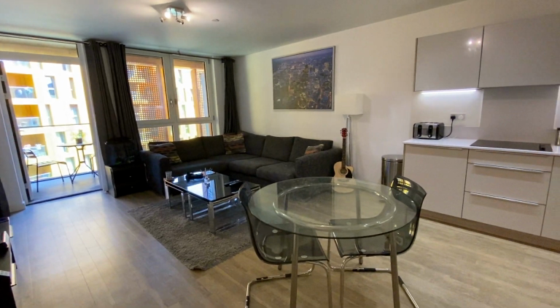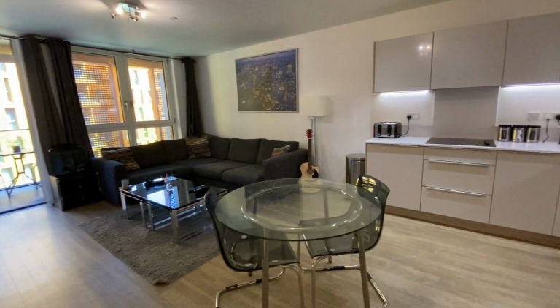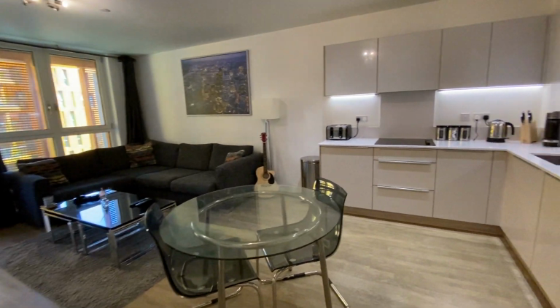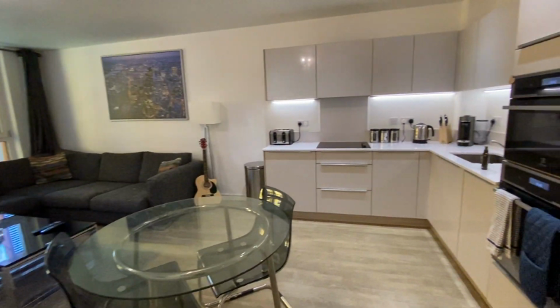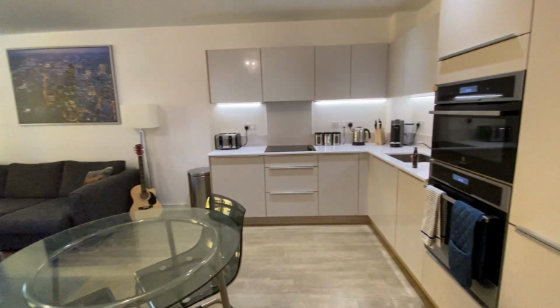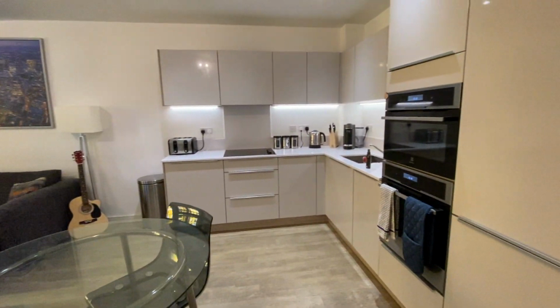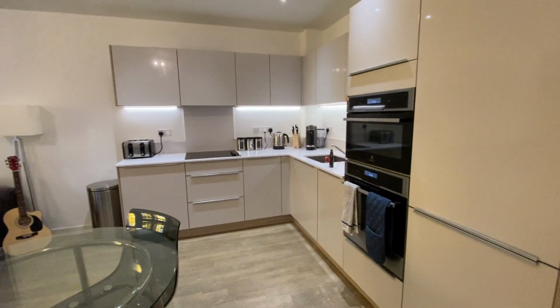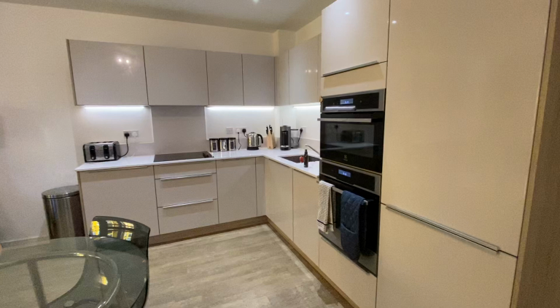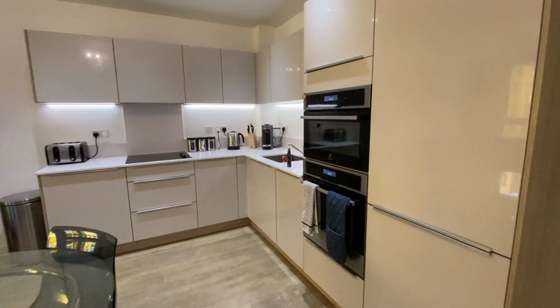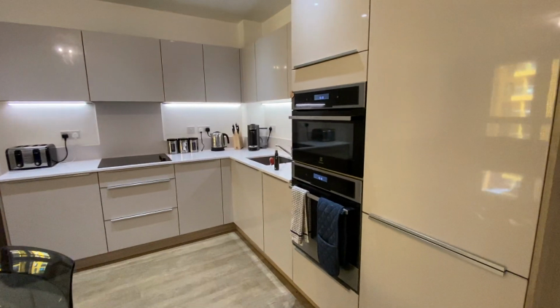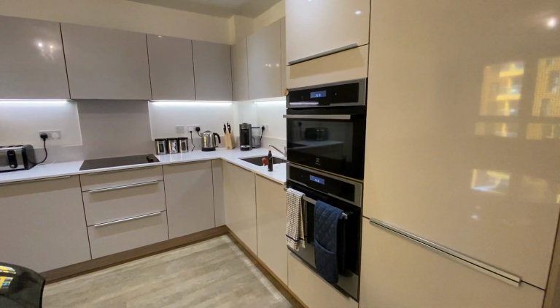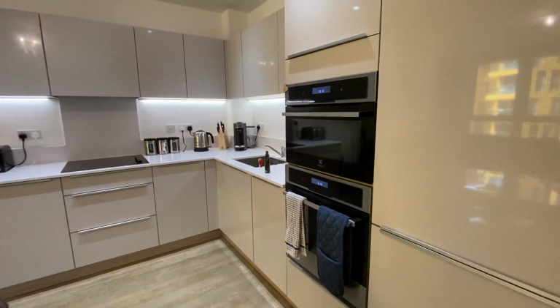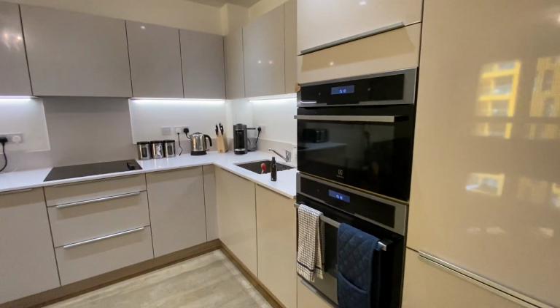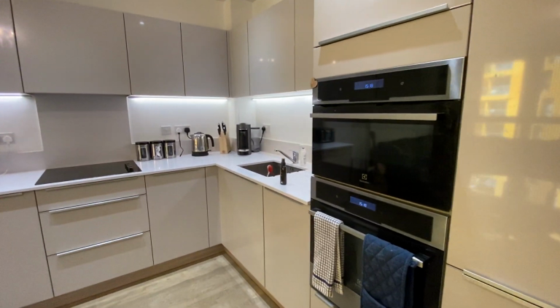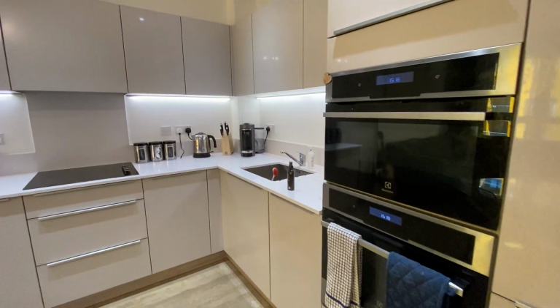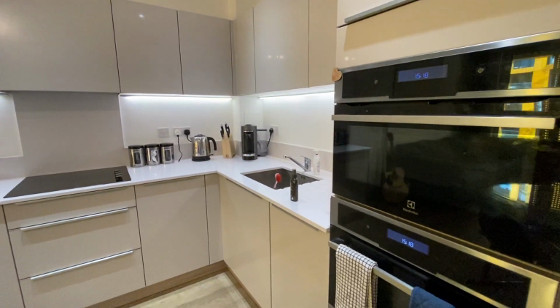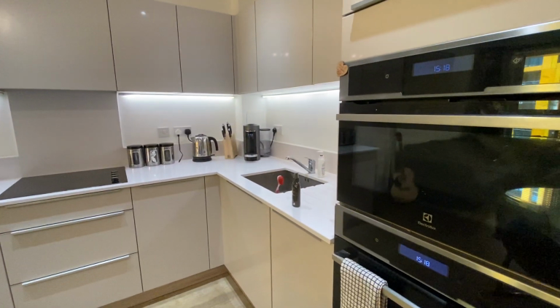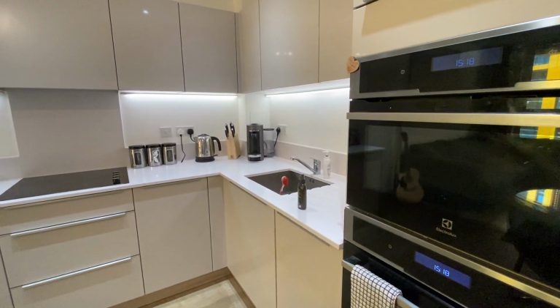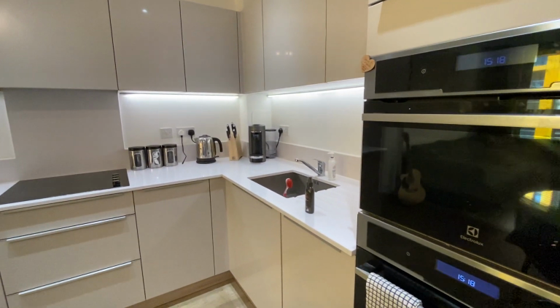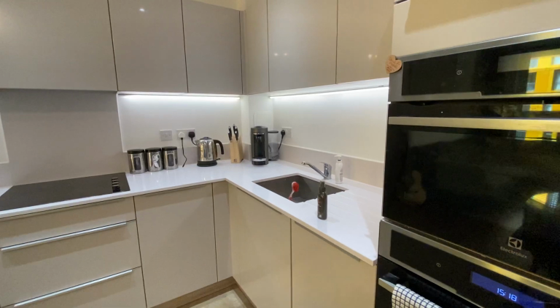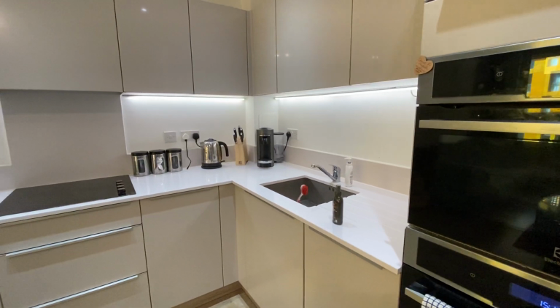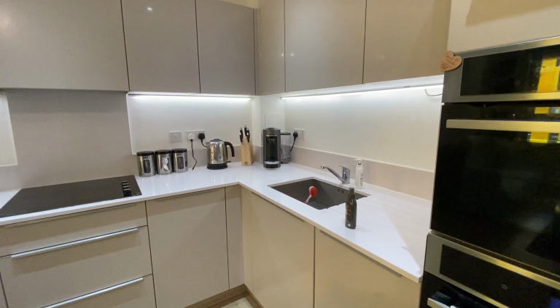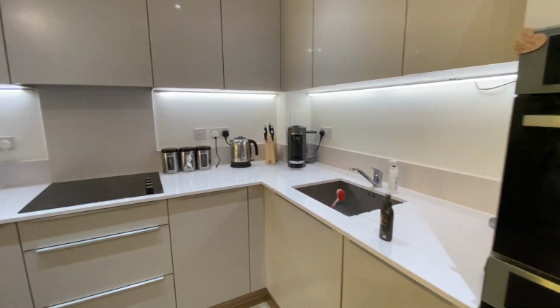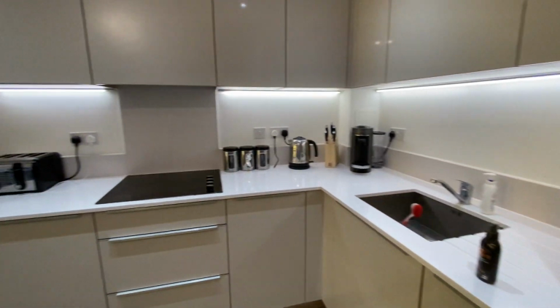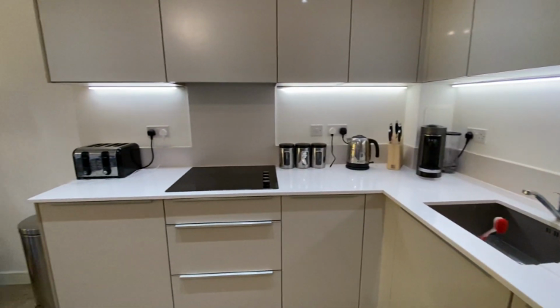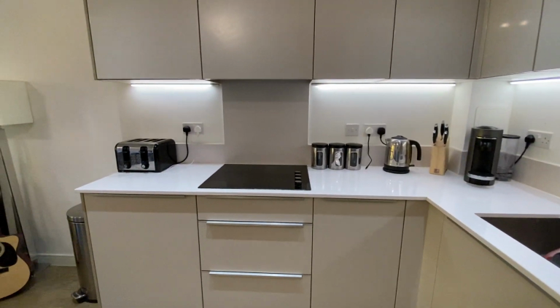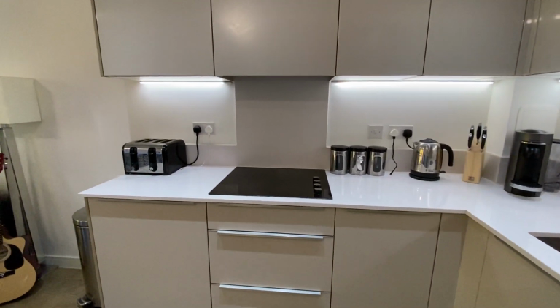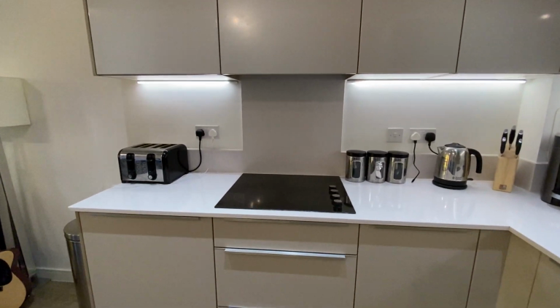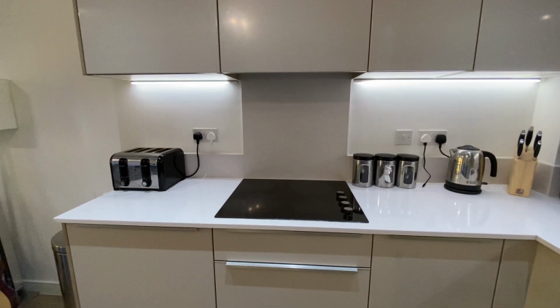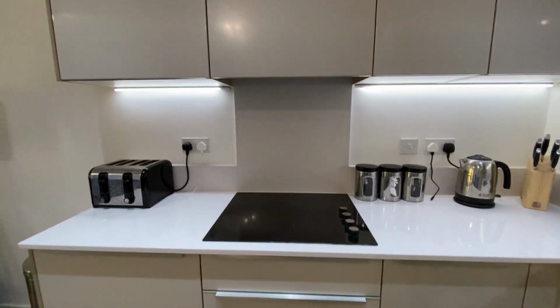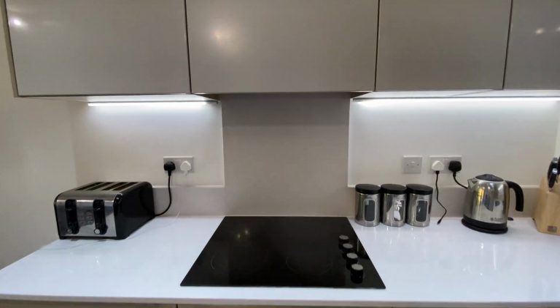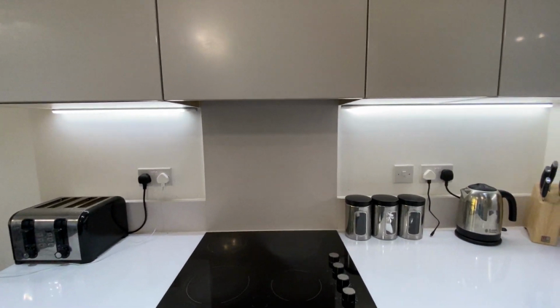Big open plan kitchen living room, very very good condition, all the usual fitted white goods — fridge freezer, oven, grill, dishwasher — and there's your hob and extractor hood above.